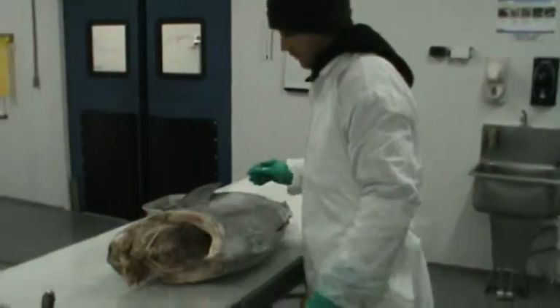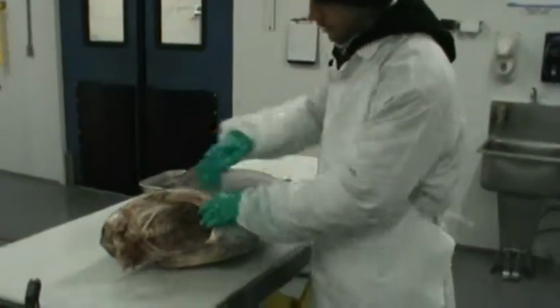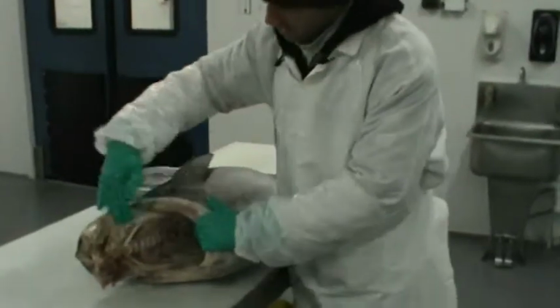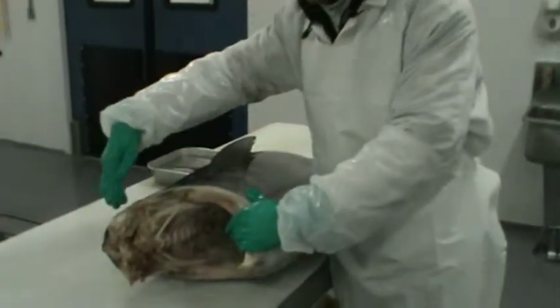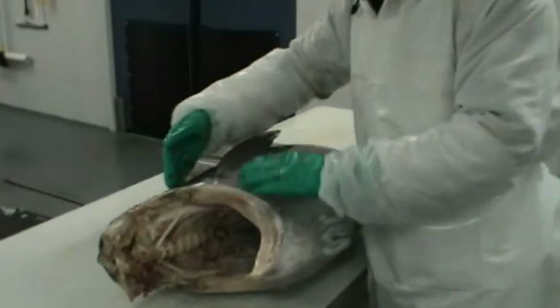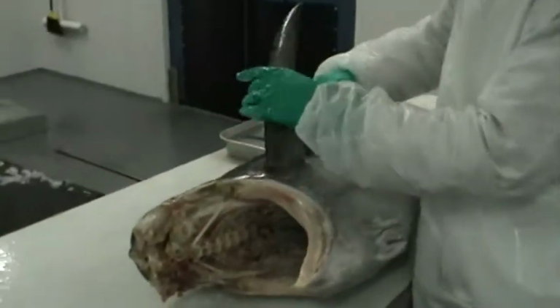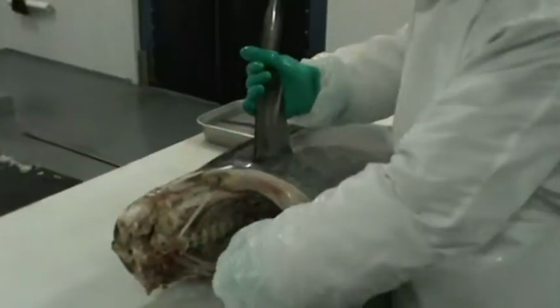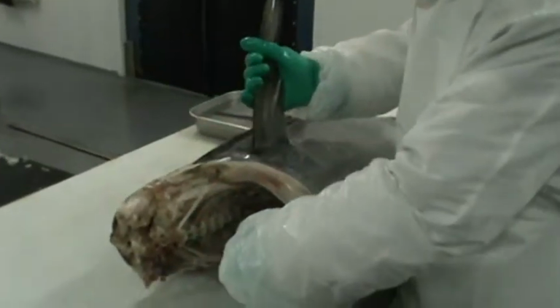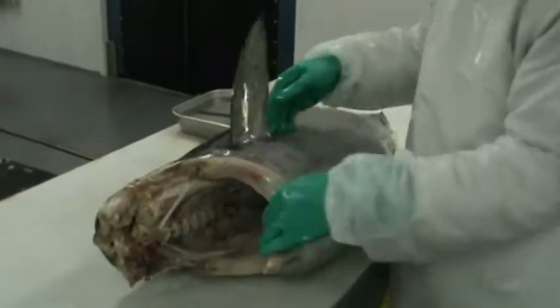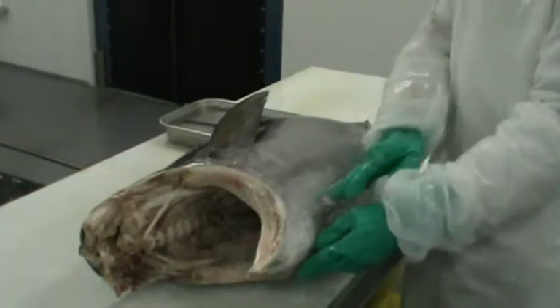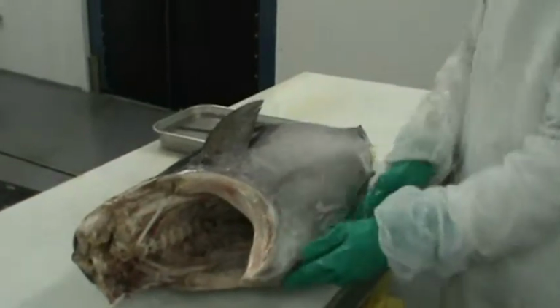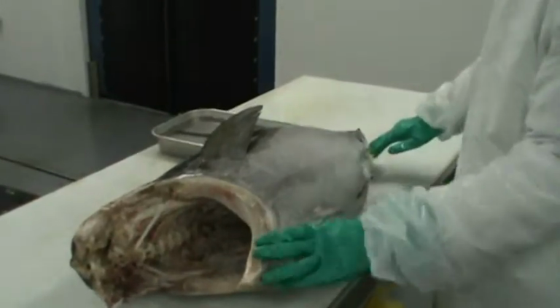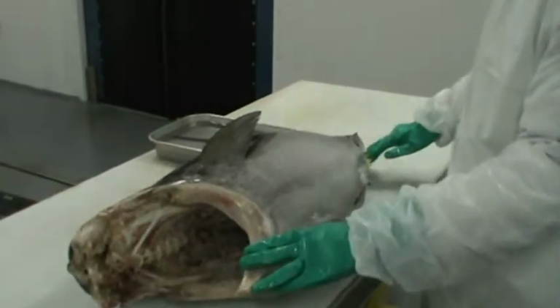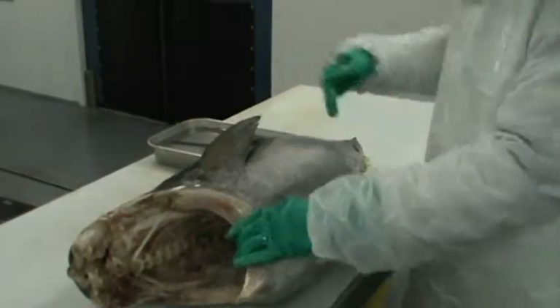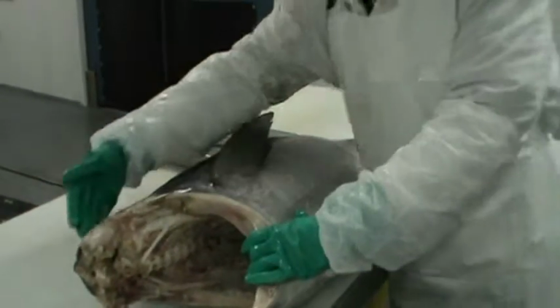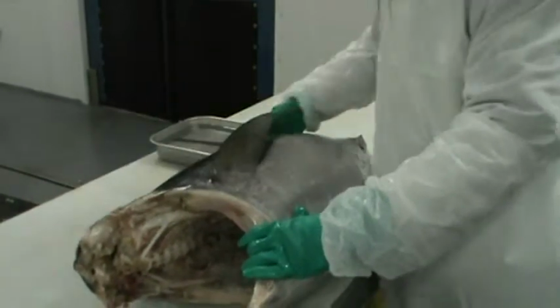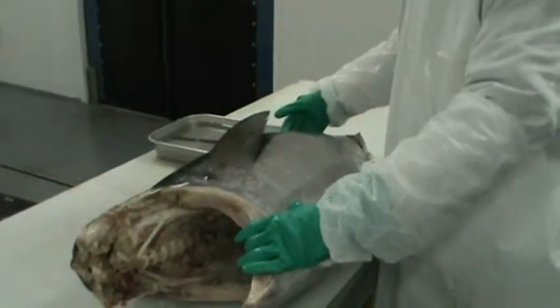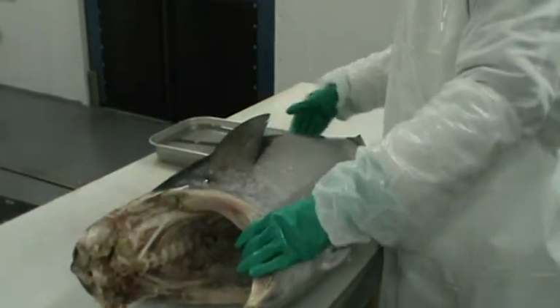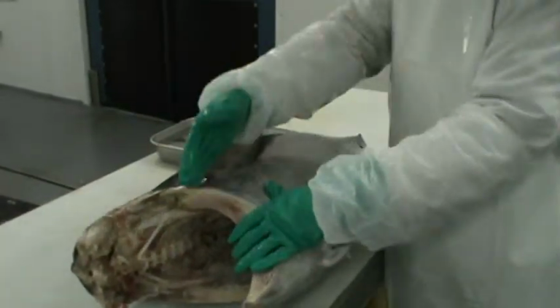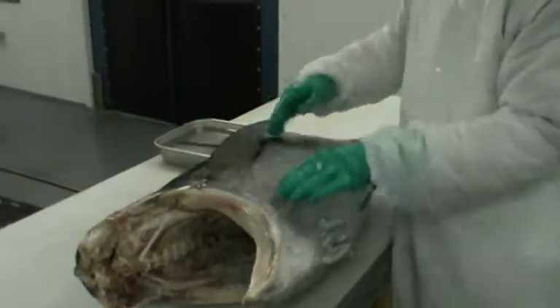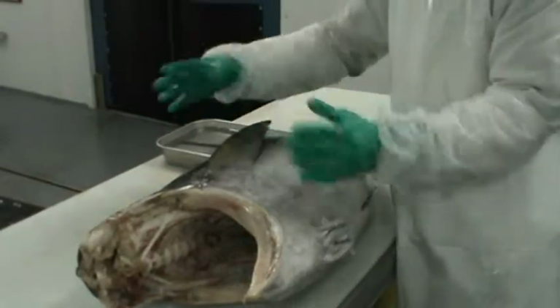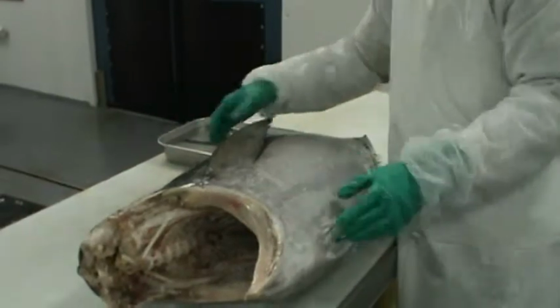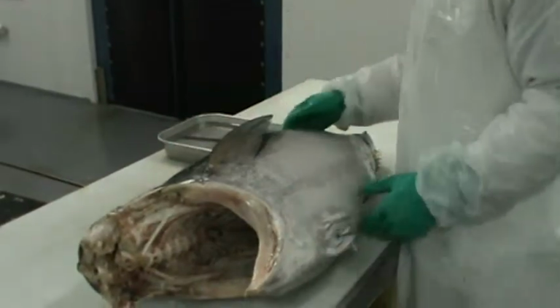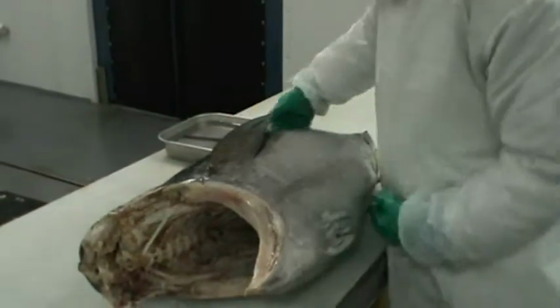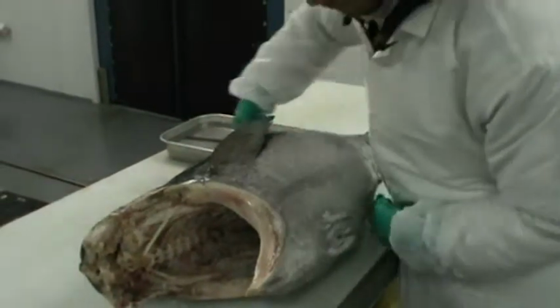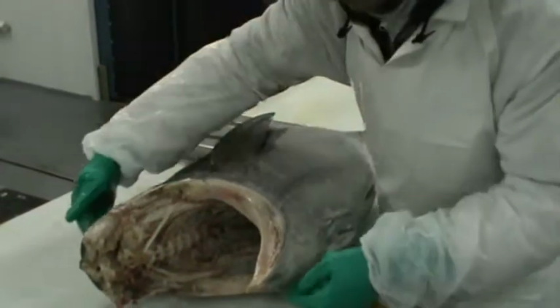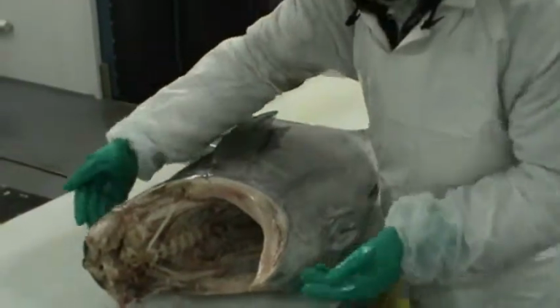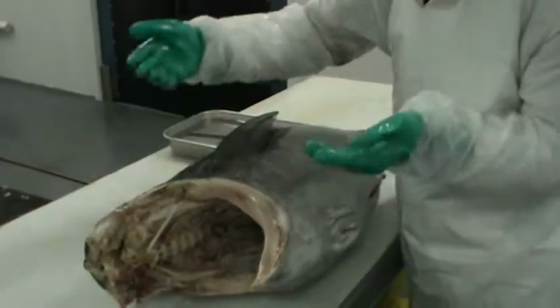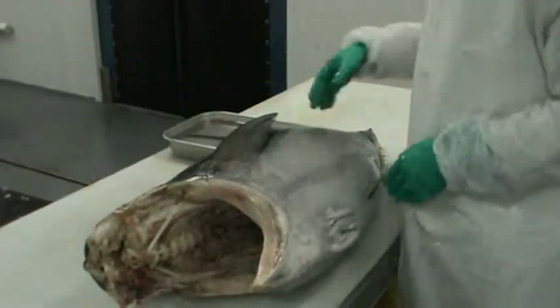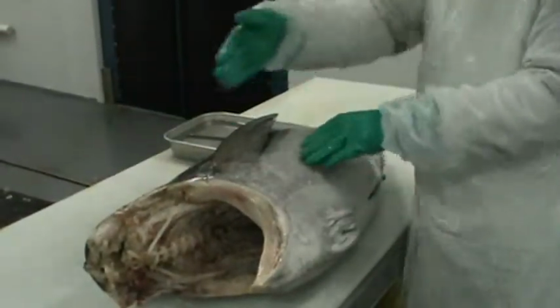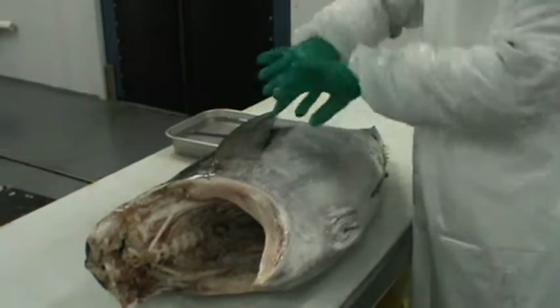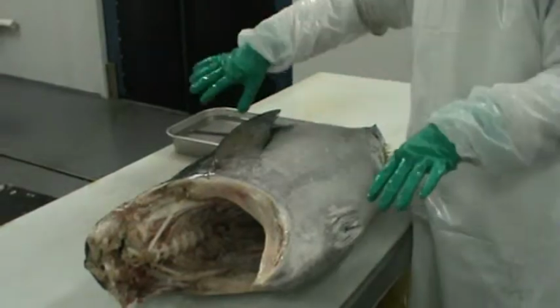The first thing we're going to do is cut off the excess of the head, then both the collars, then cut down on the belly side, cut down on the top side, cut those two loins in half, then remove the spine, then remove those two loins.